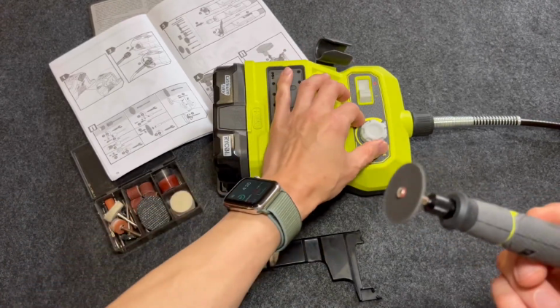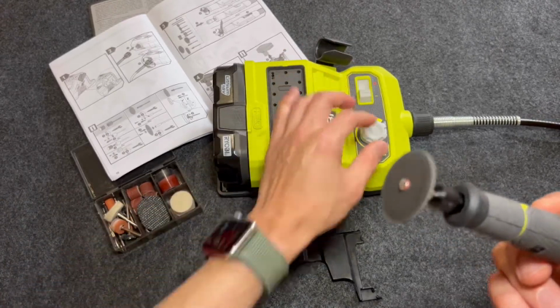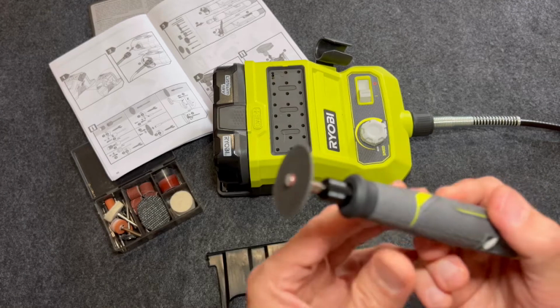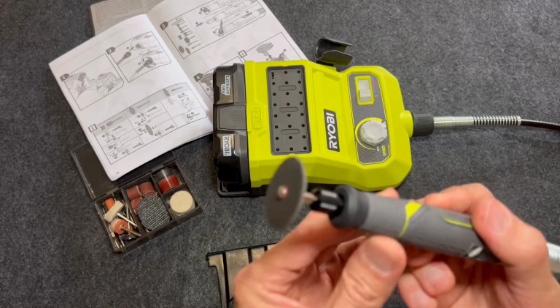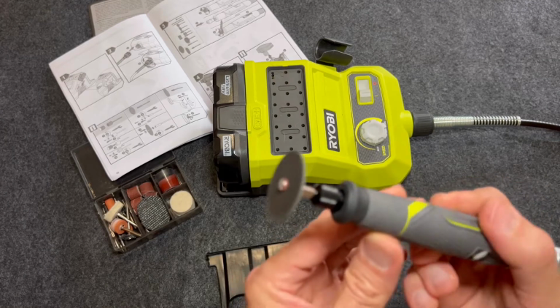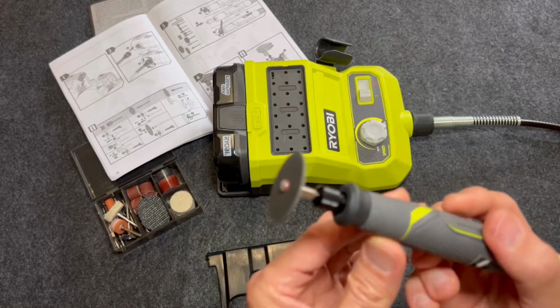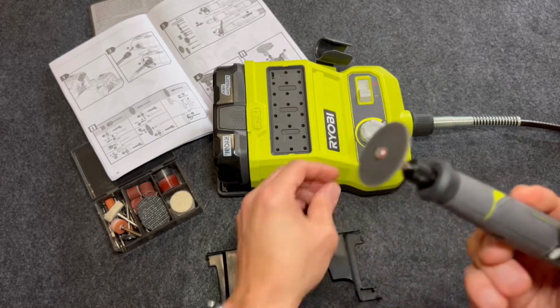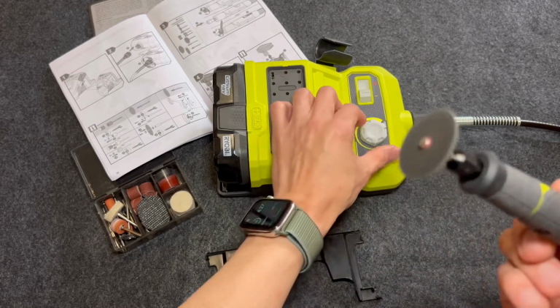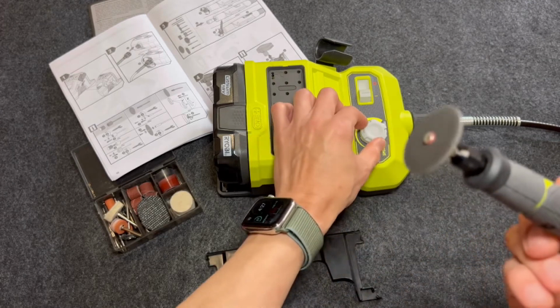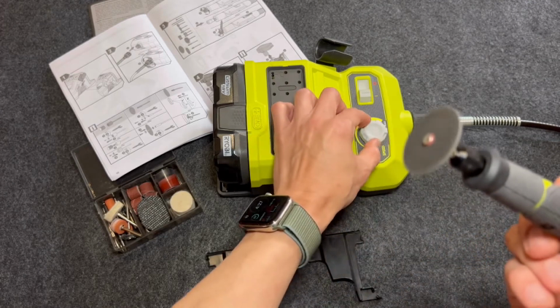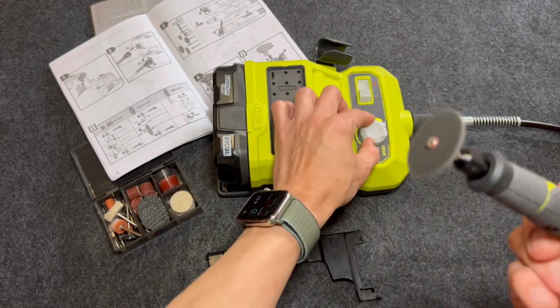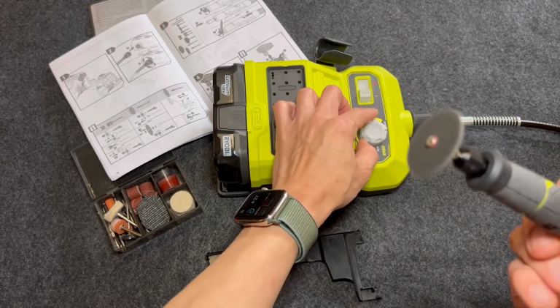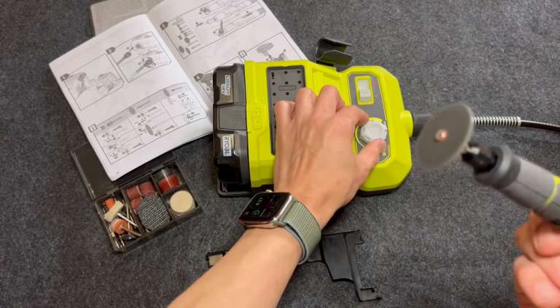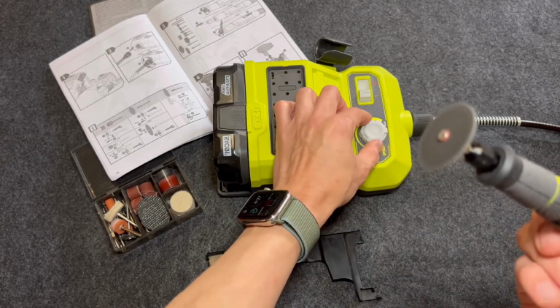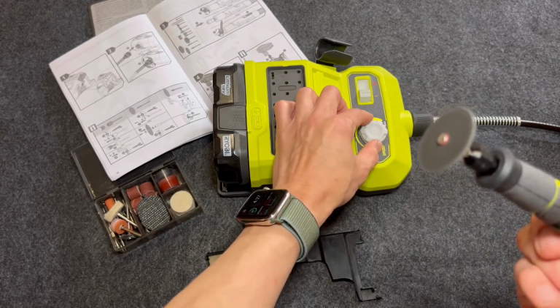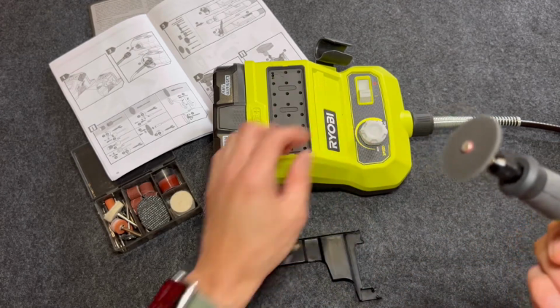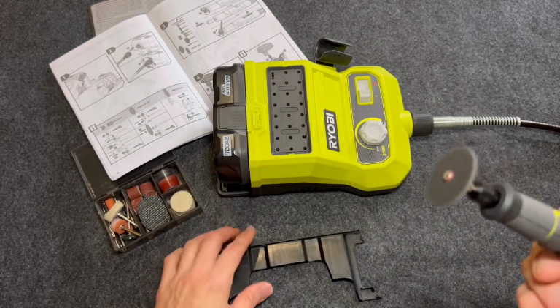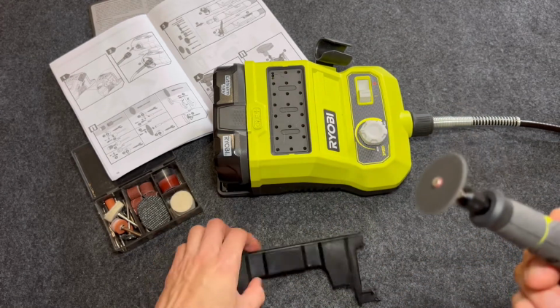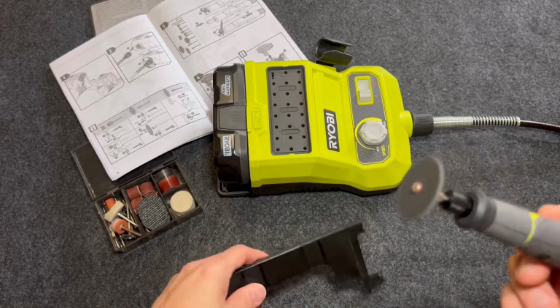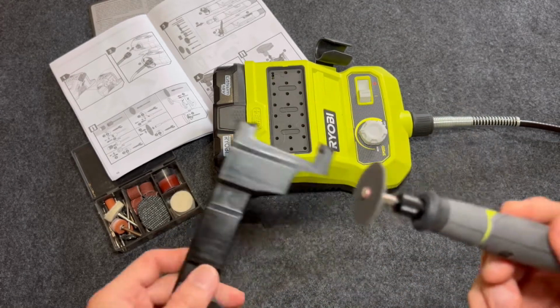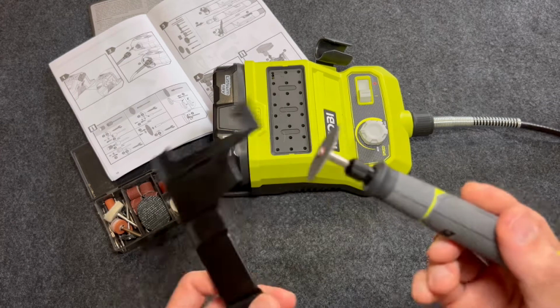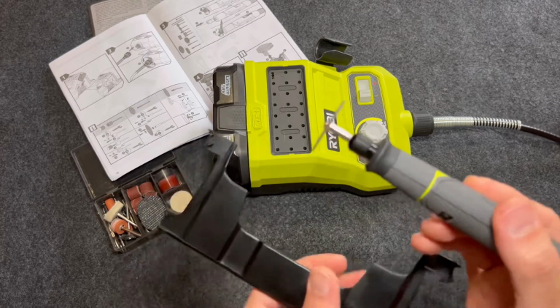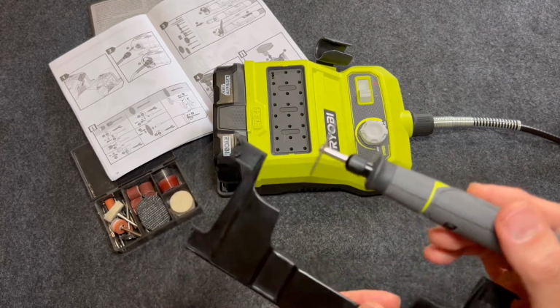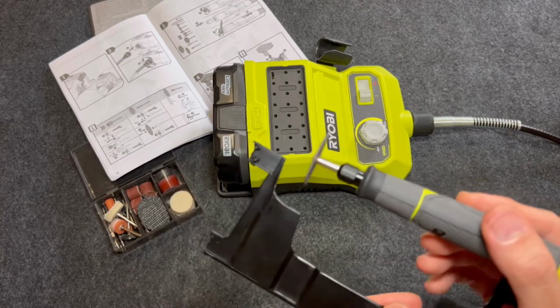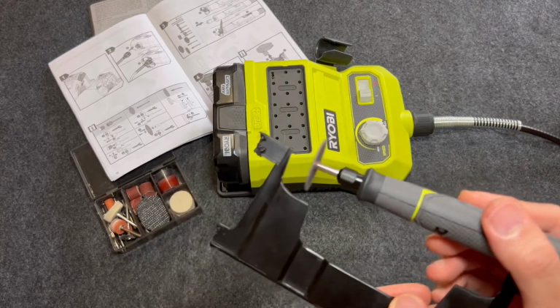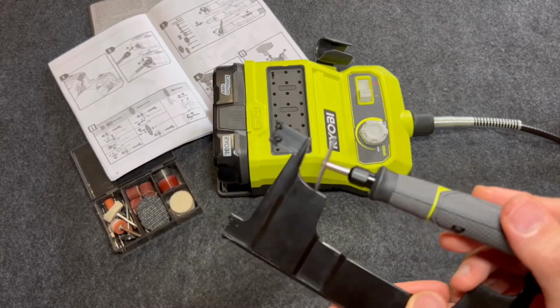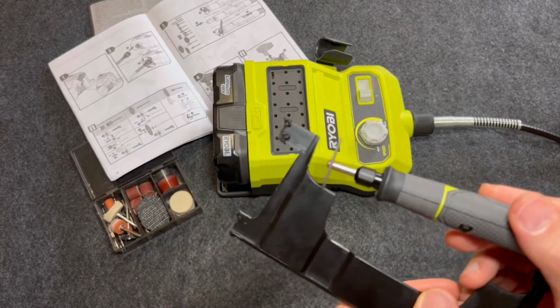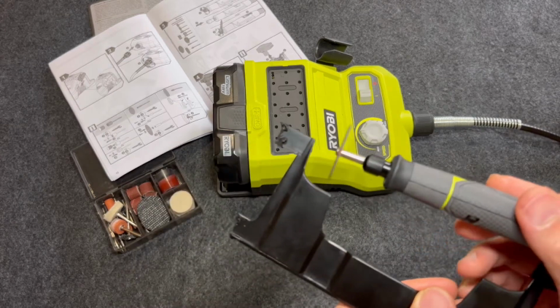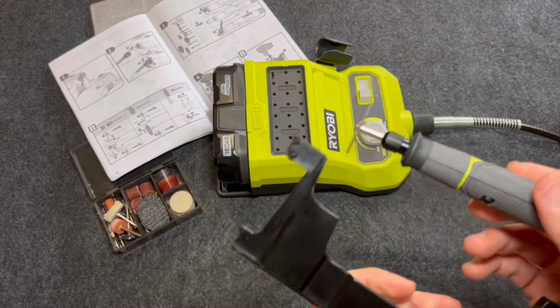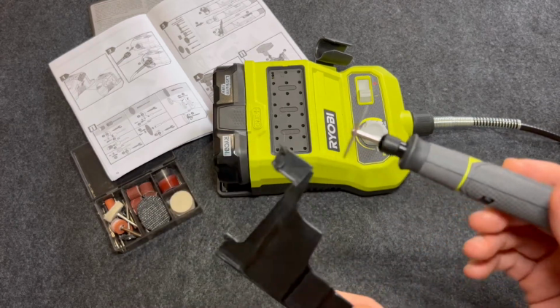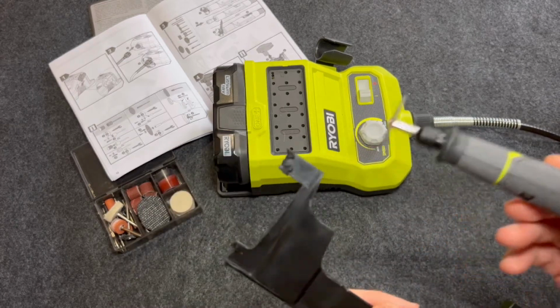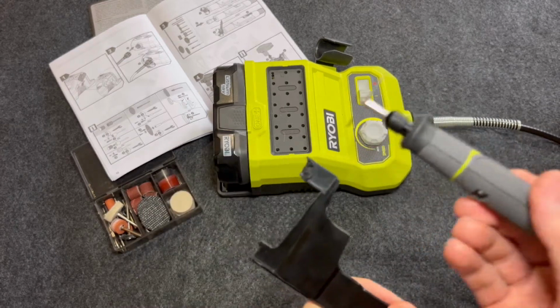Using the same attachment, set to medium speed.